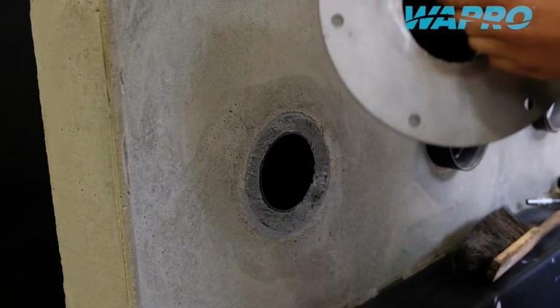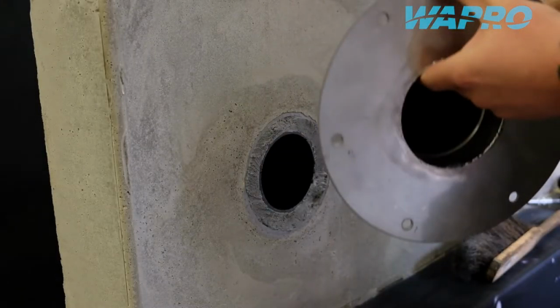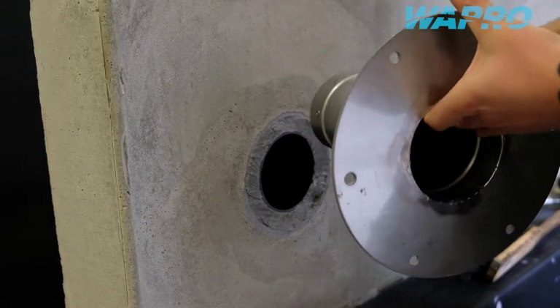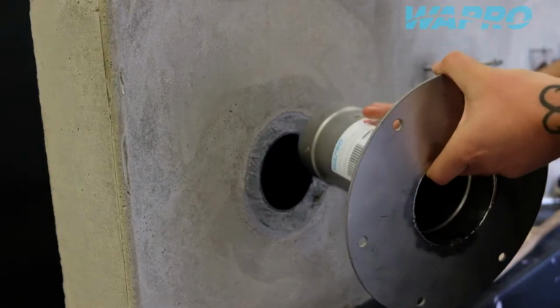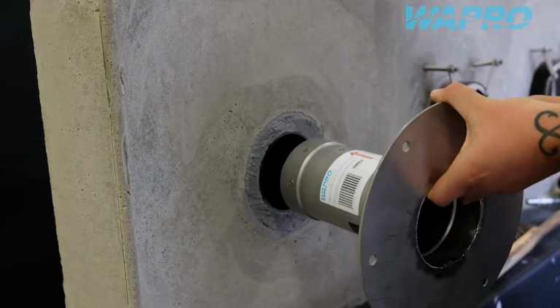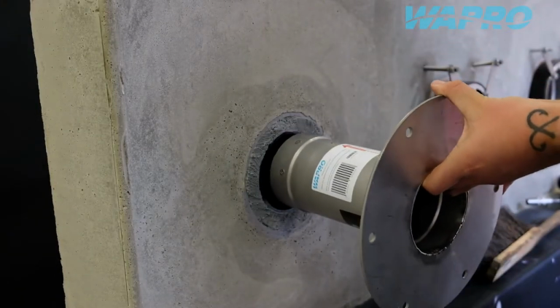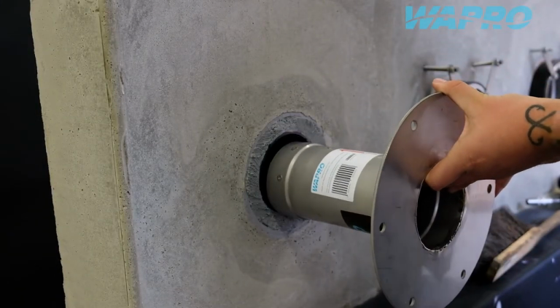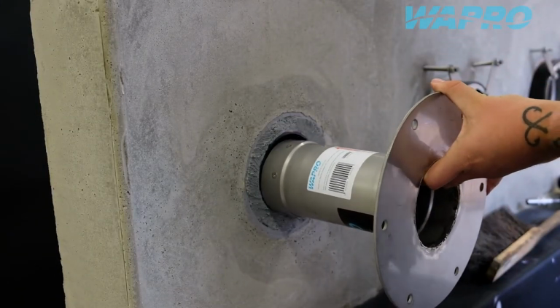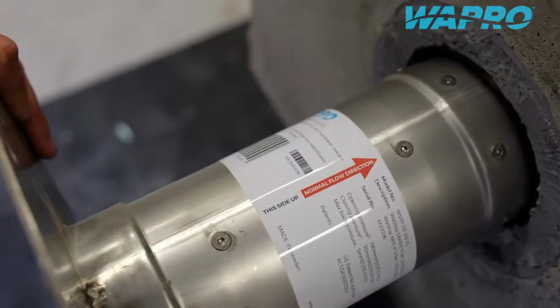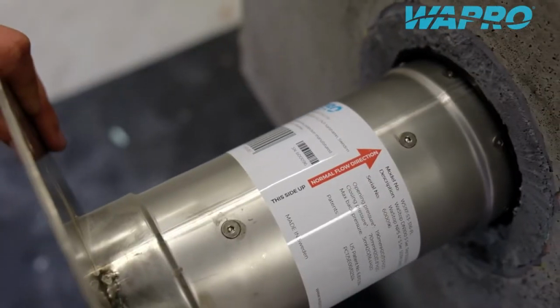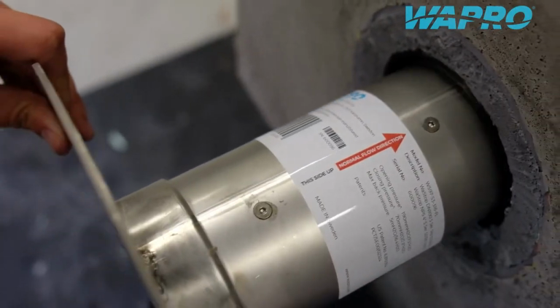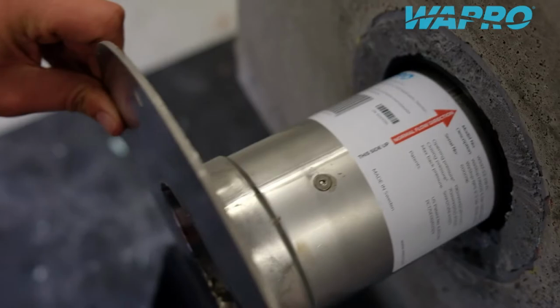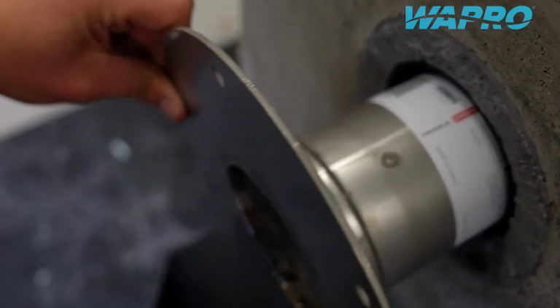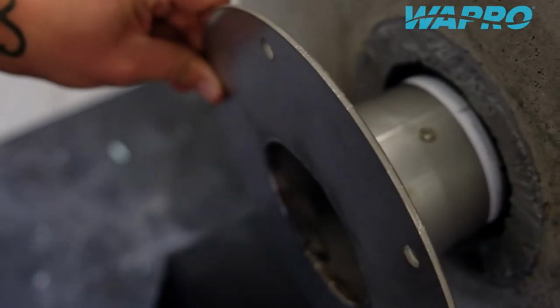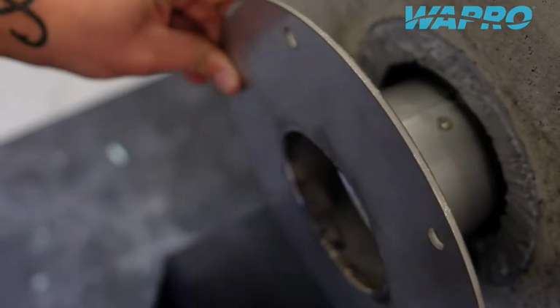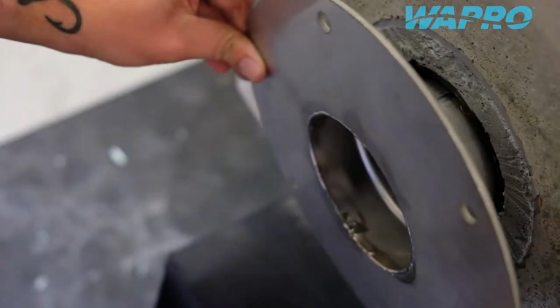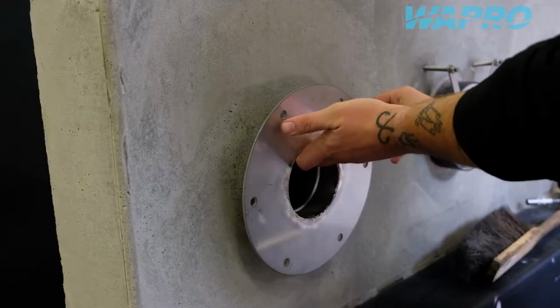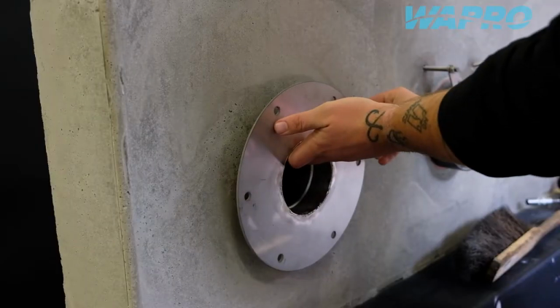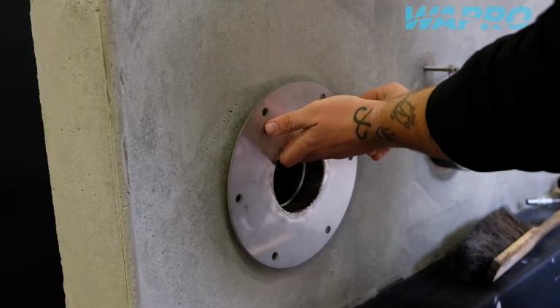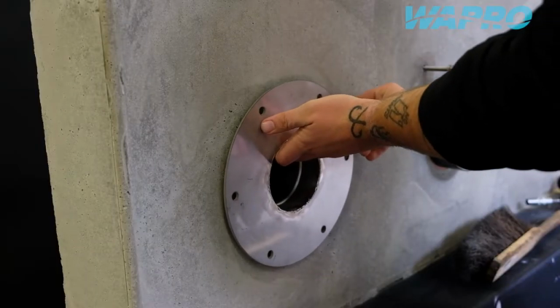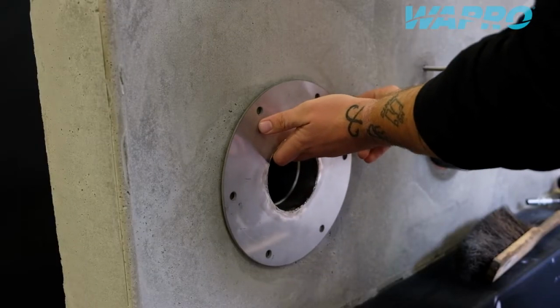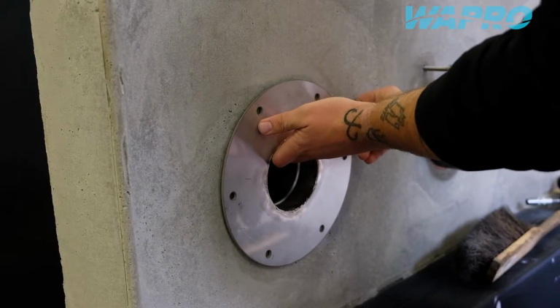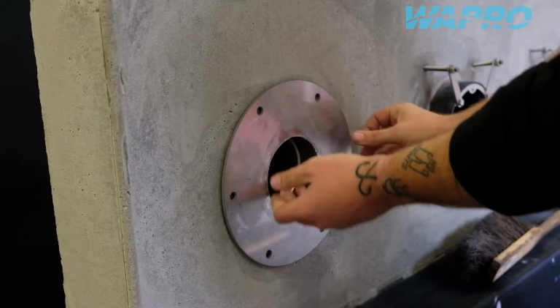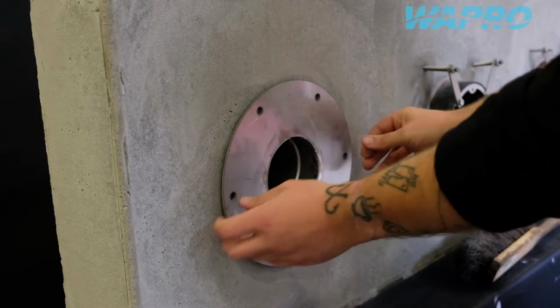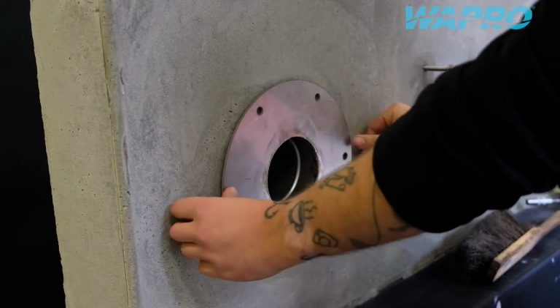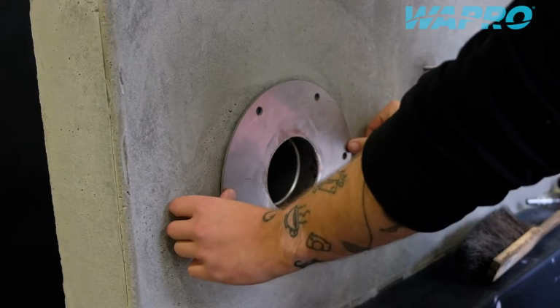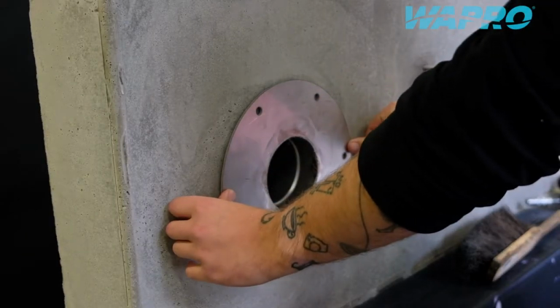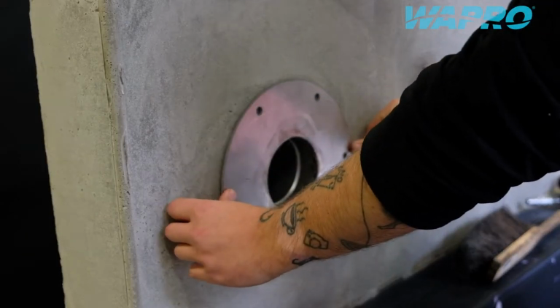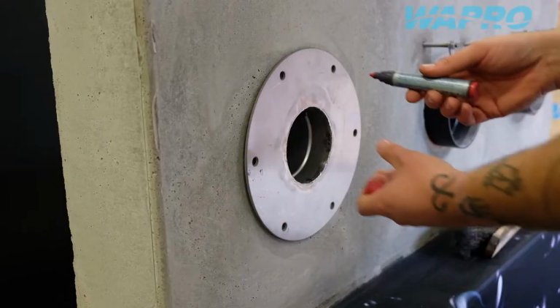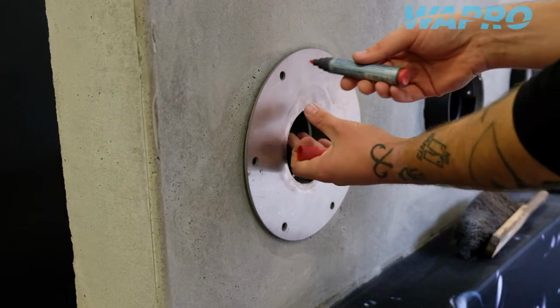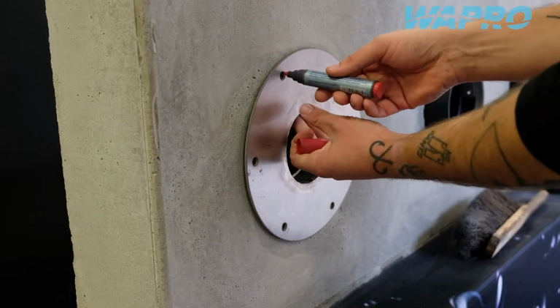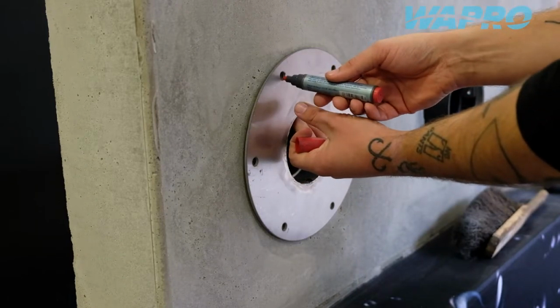Position the Vastop non-return valve with the spine of the membrane upwards, where the flow direction in the shape of an arrow as well as the text 'this side up' is noted on the label of the valve.